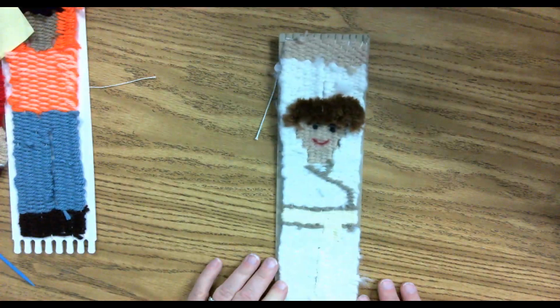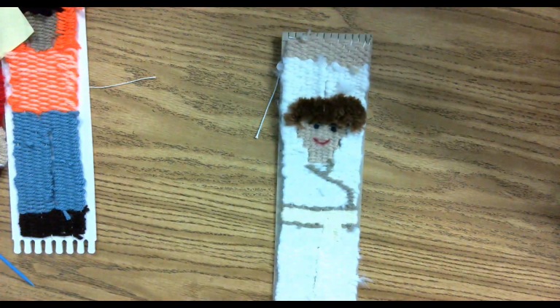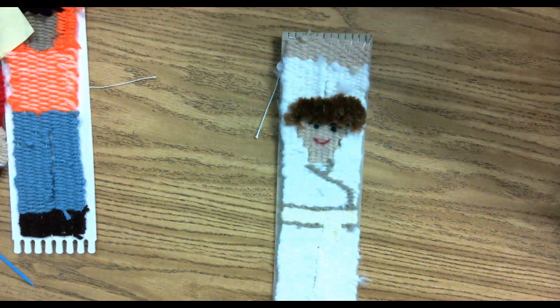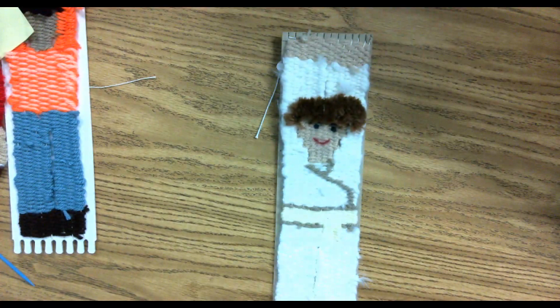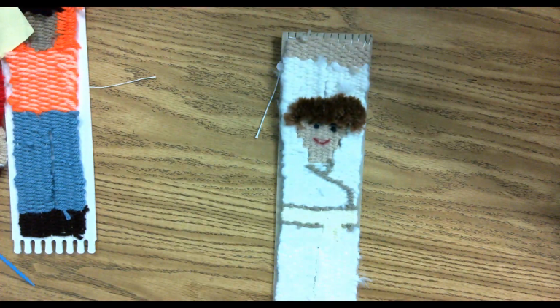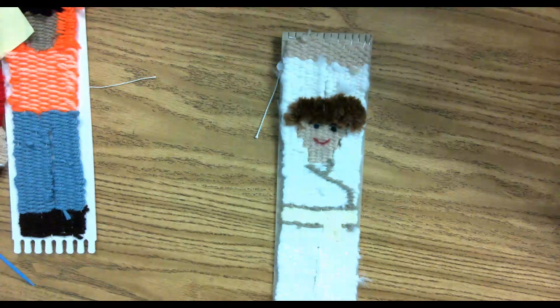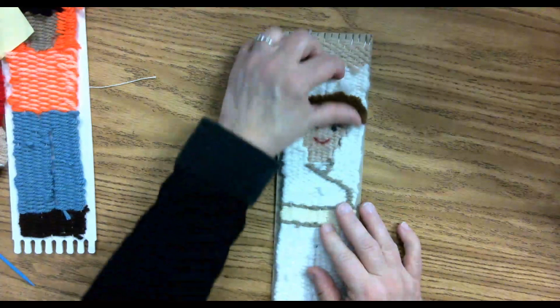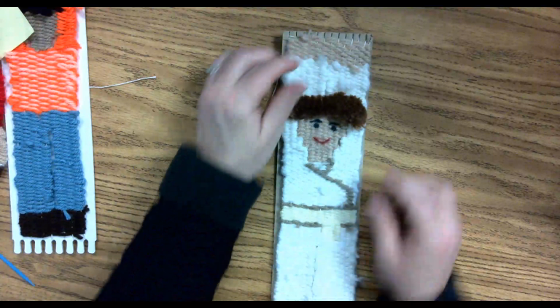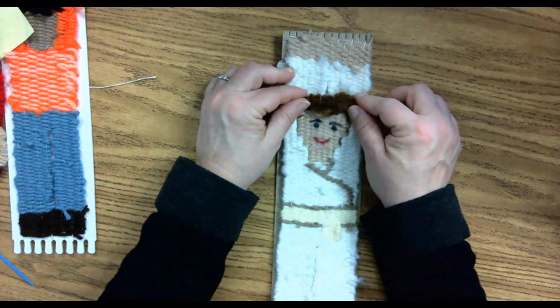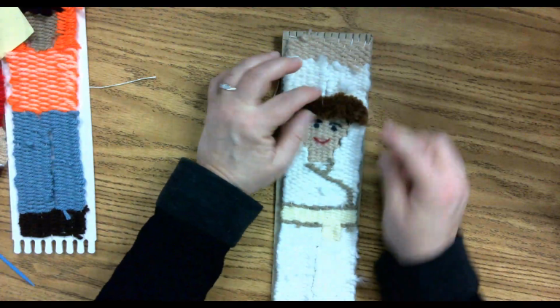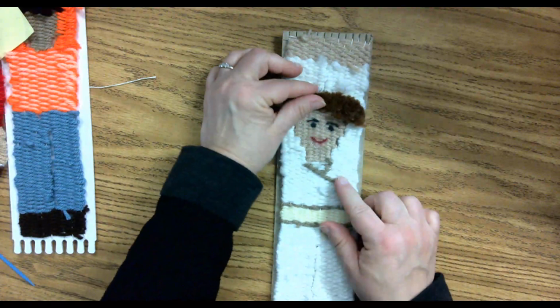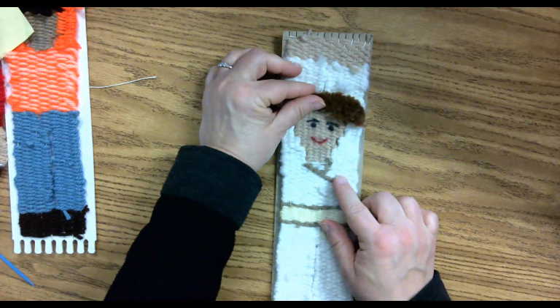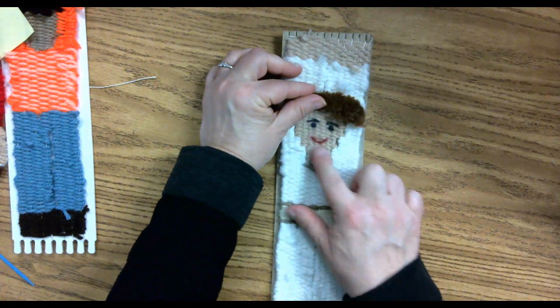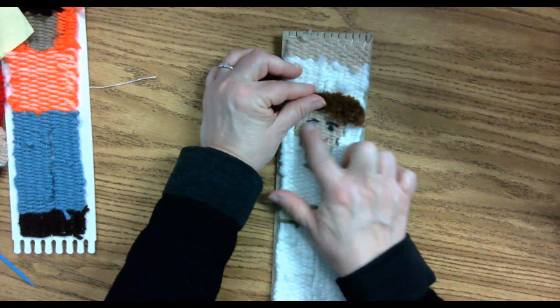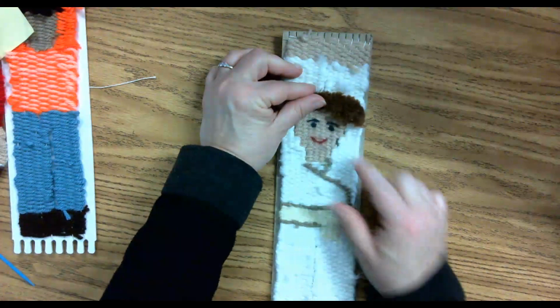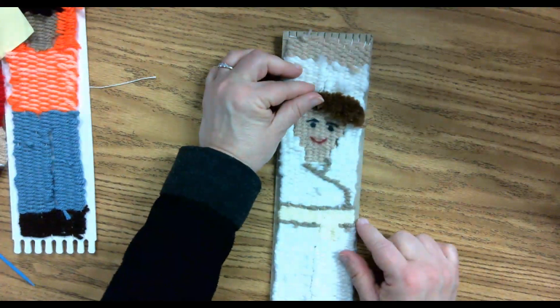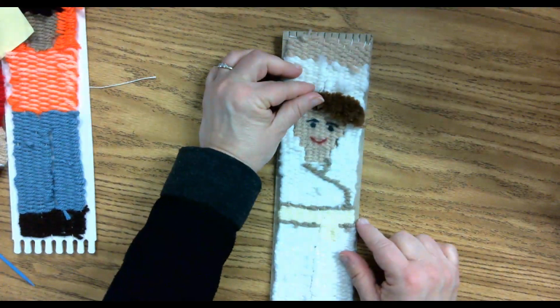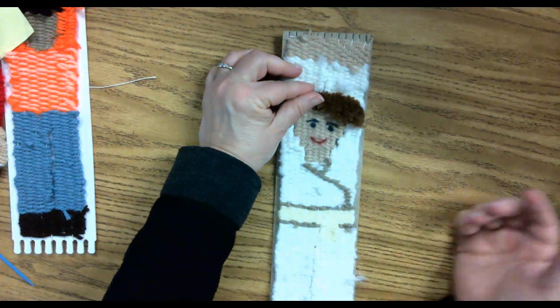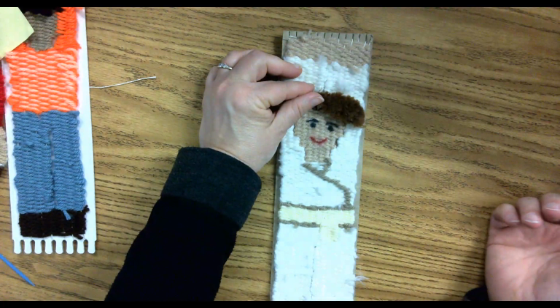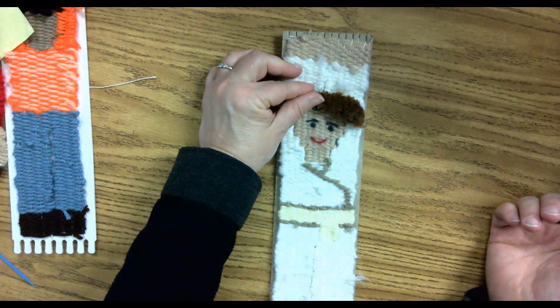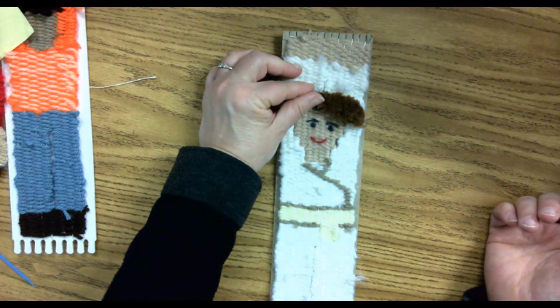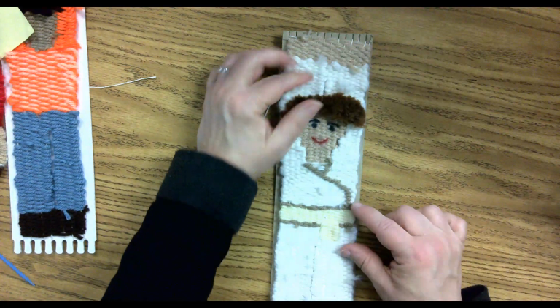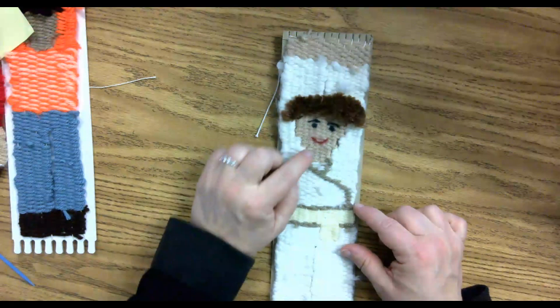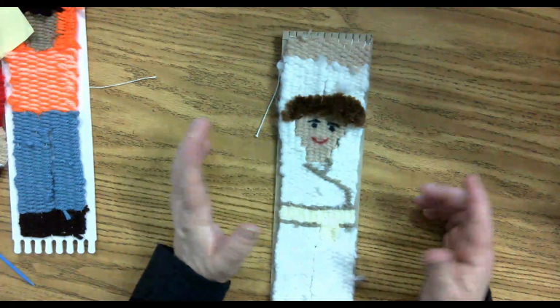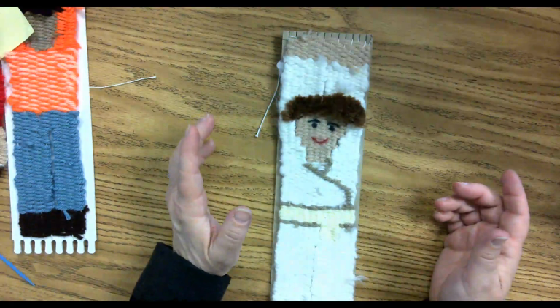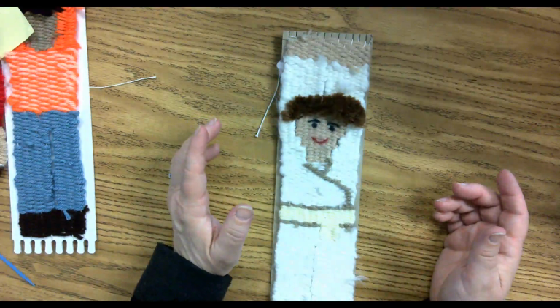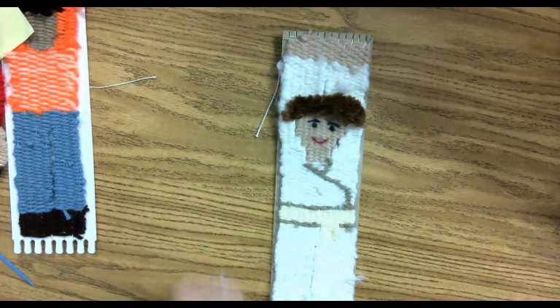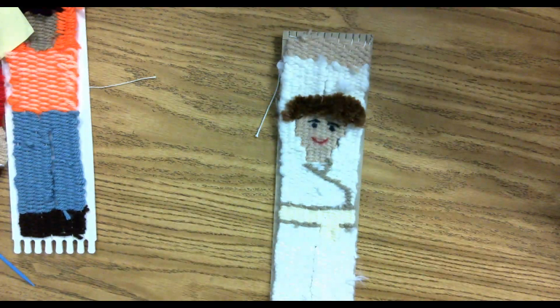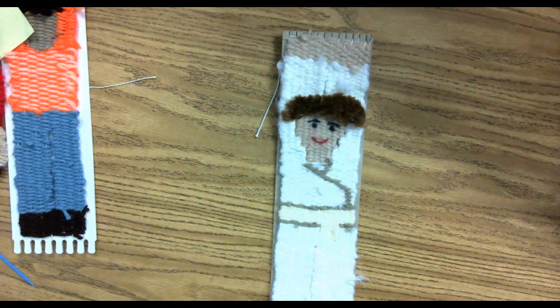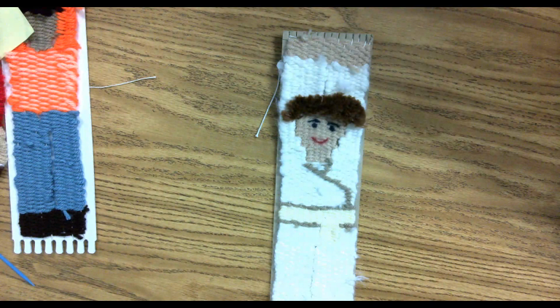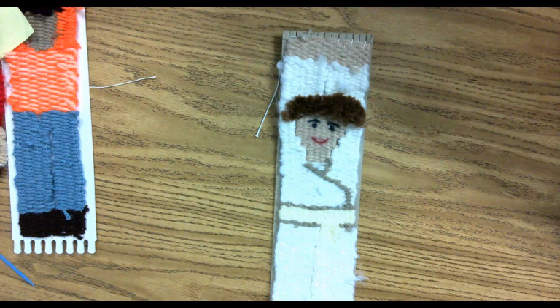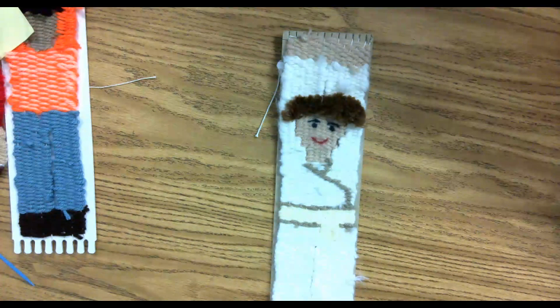Talking about hair and face. As you can see here, I just took a marker and drew my face on there. I didn't even put a nose on — I was afraid it would look really strange, so I just did the happy mouth and some eyes and eyebrows.